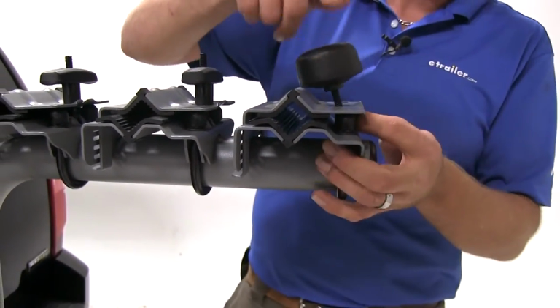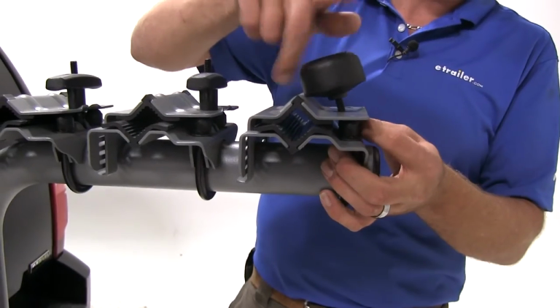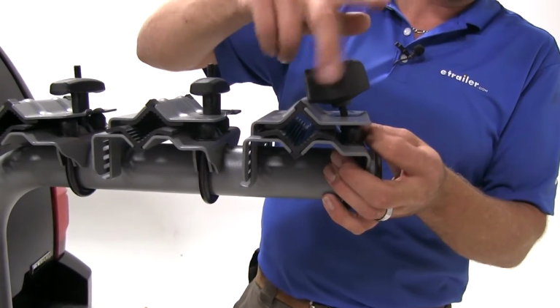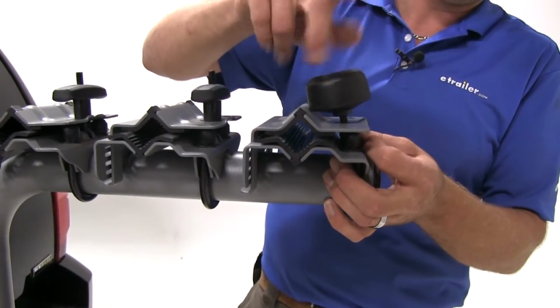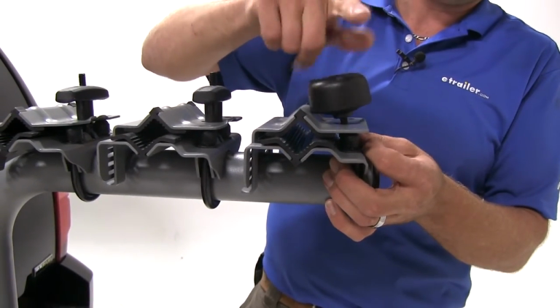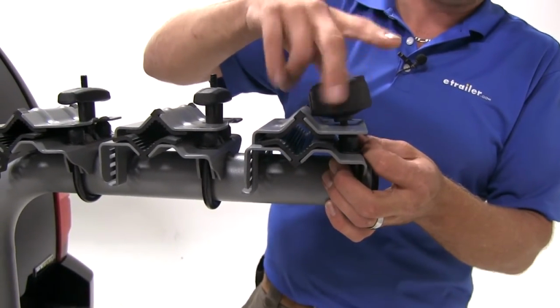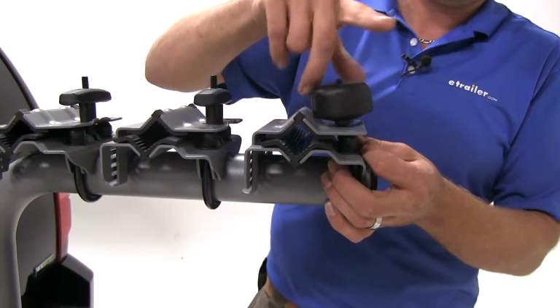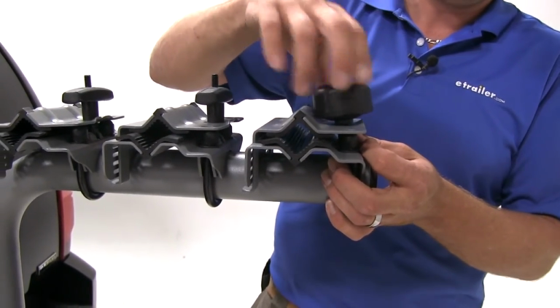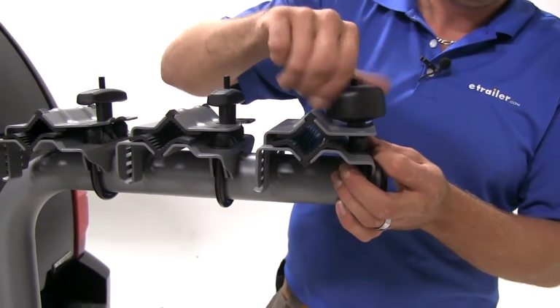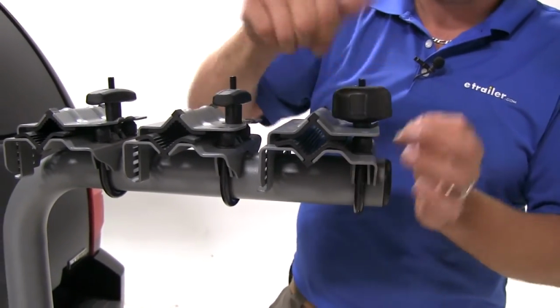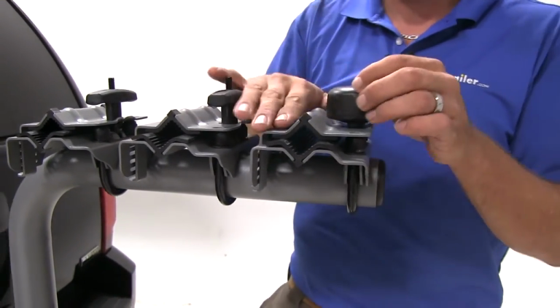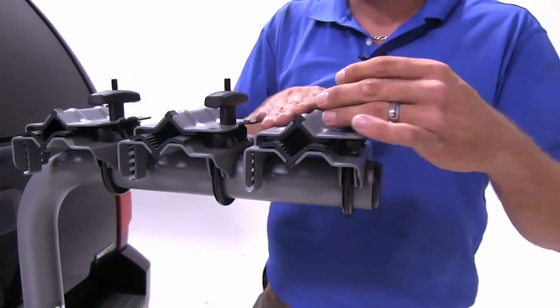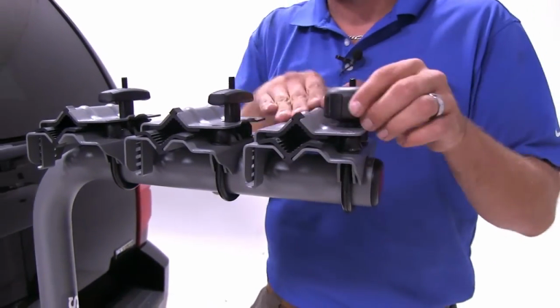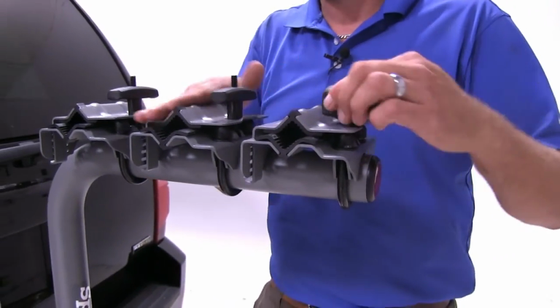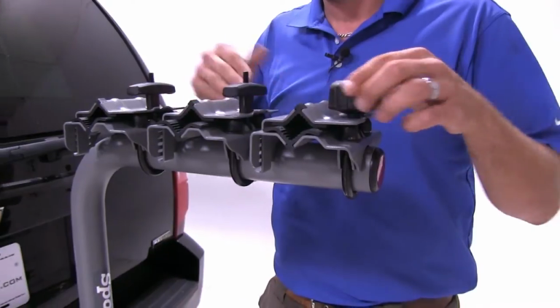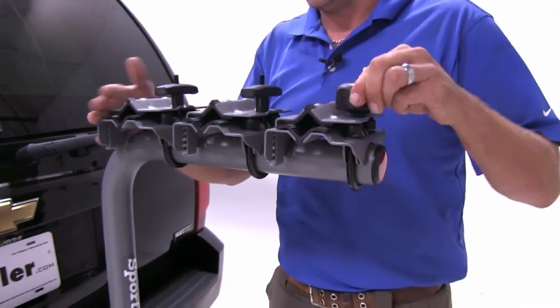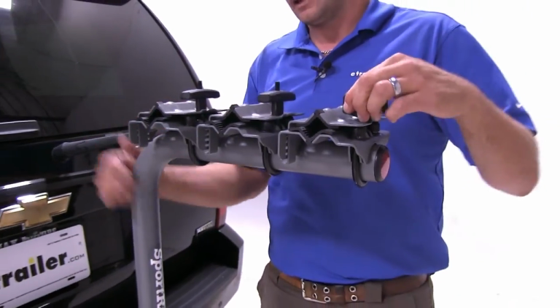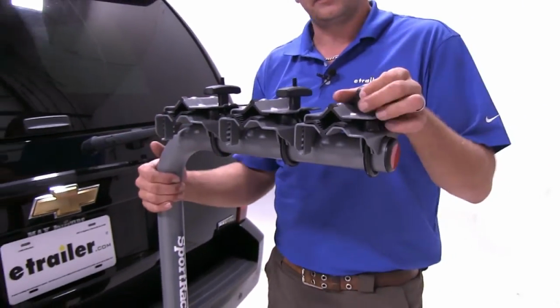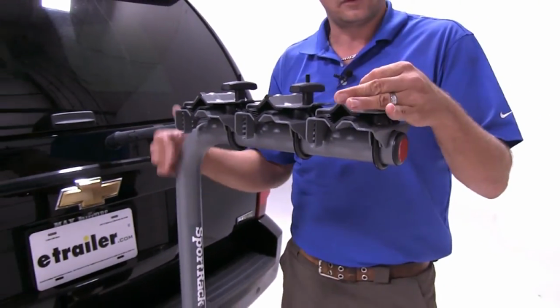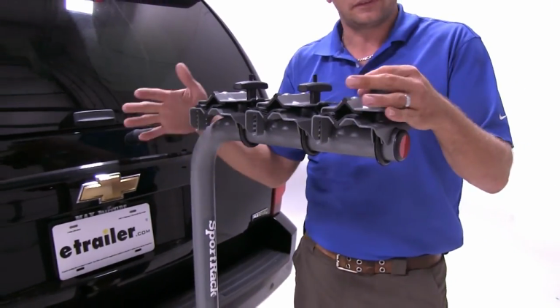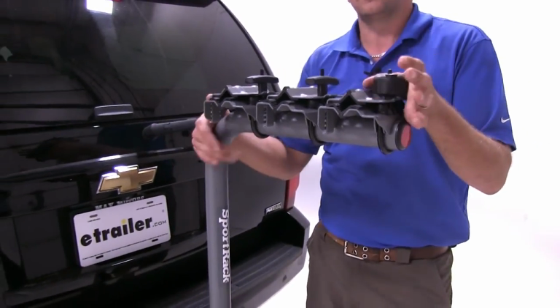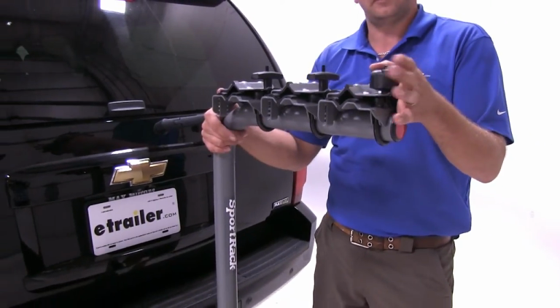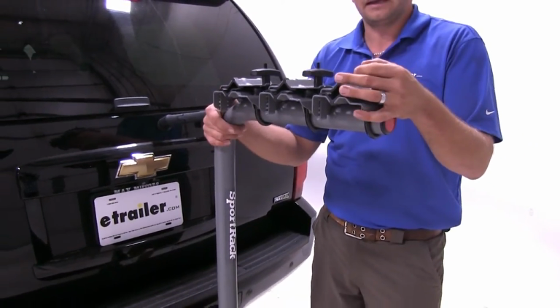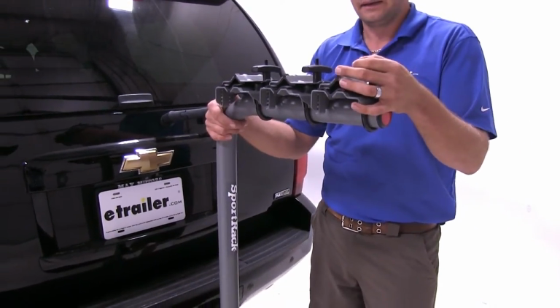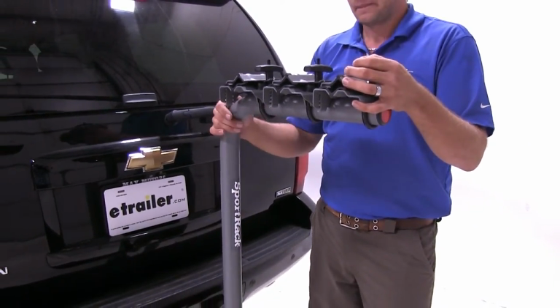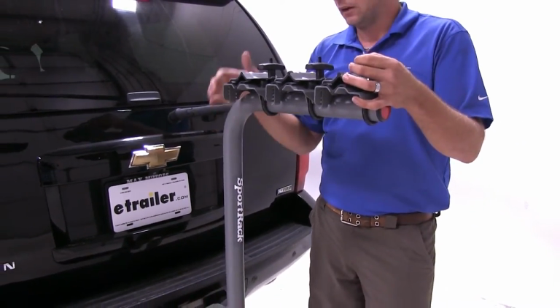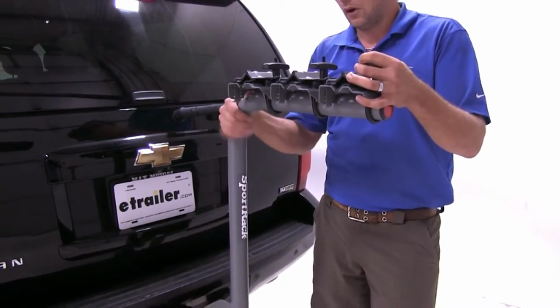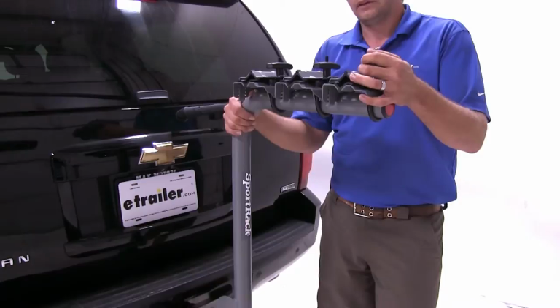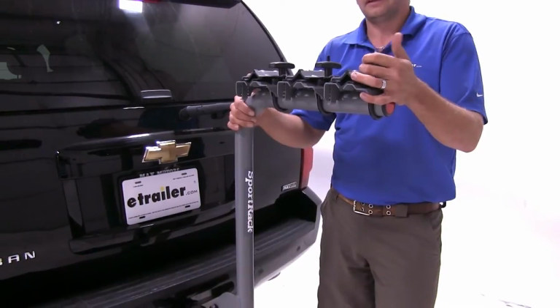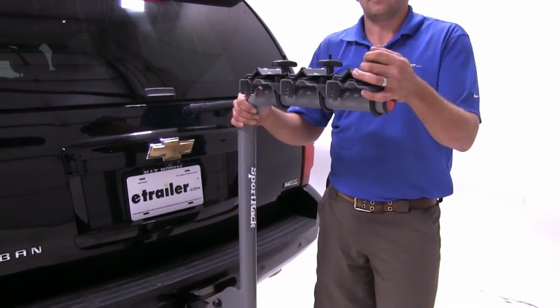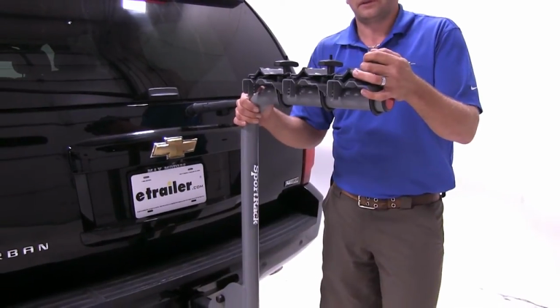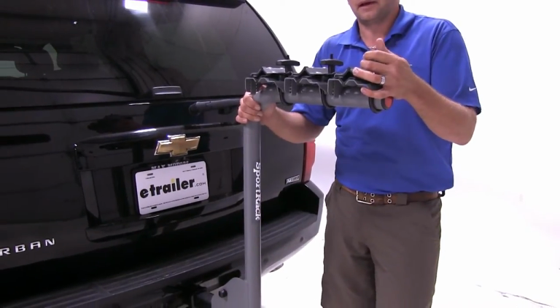The material itself is sturdy steel with a nice gray powder coat finish. That's going to help resist the rust and corrosion that we might get. They also offer a limited lifetime warranty on their product.